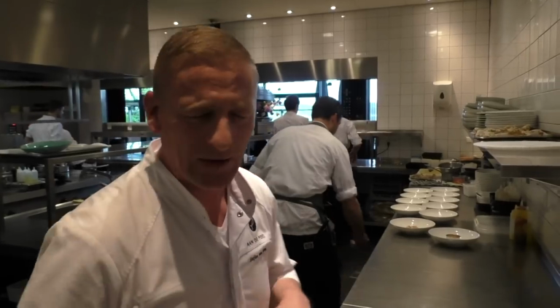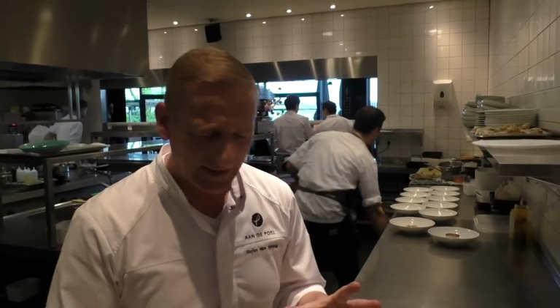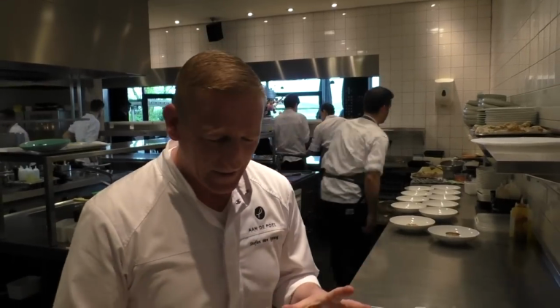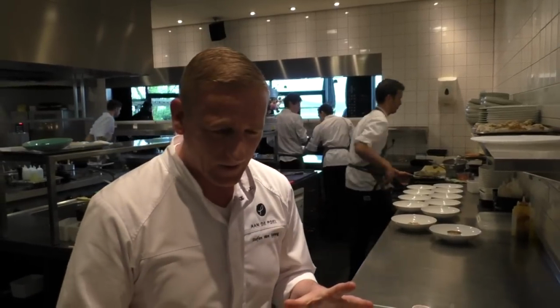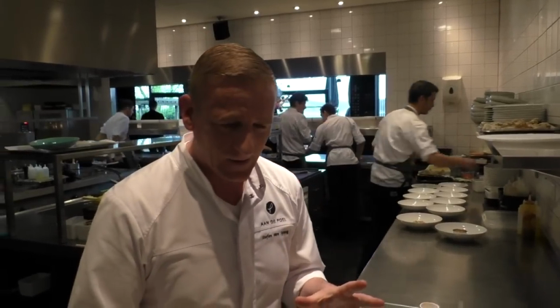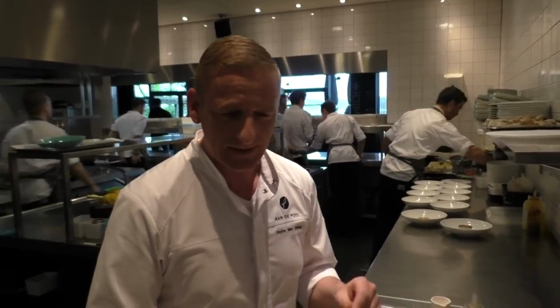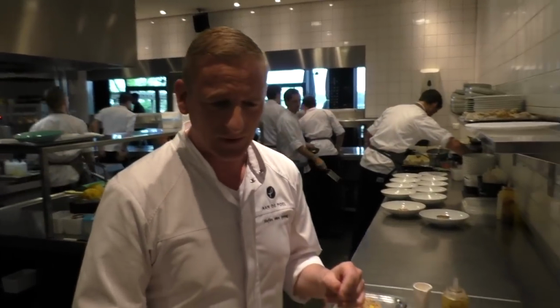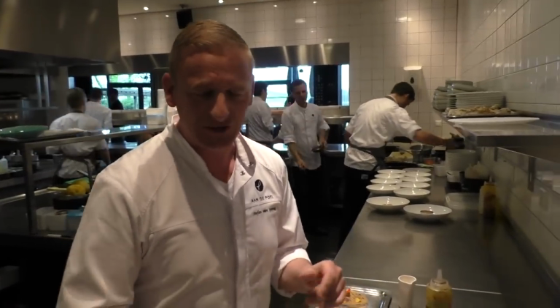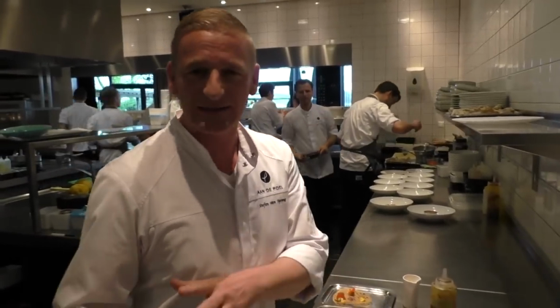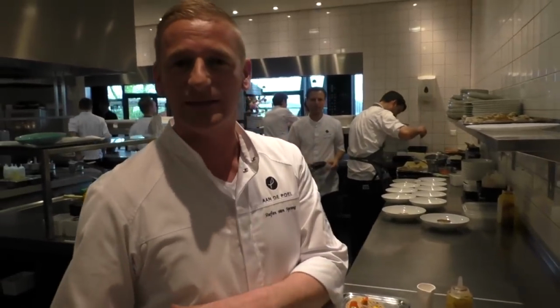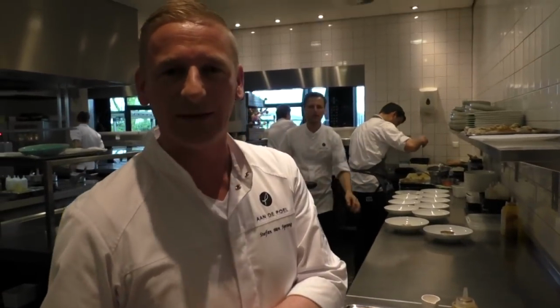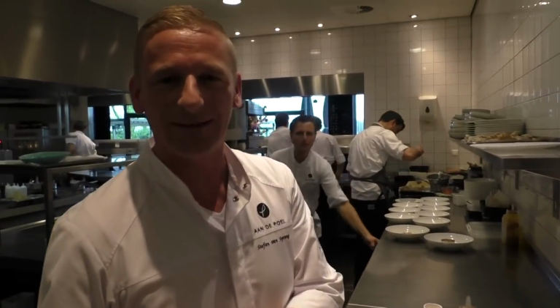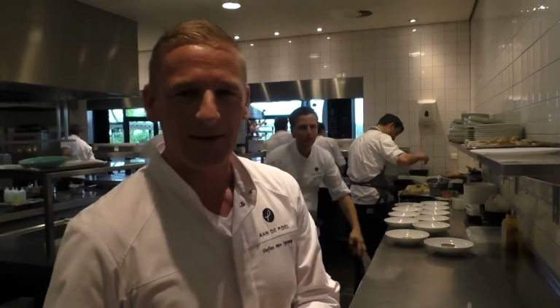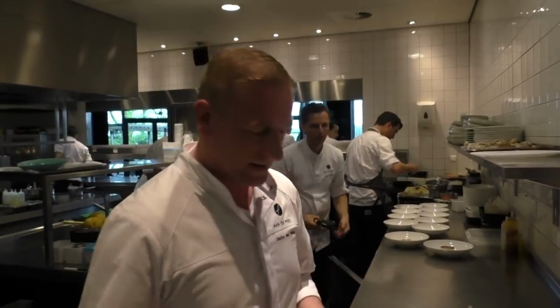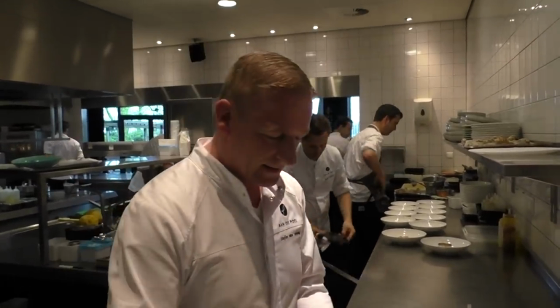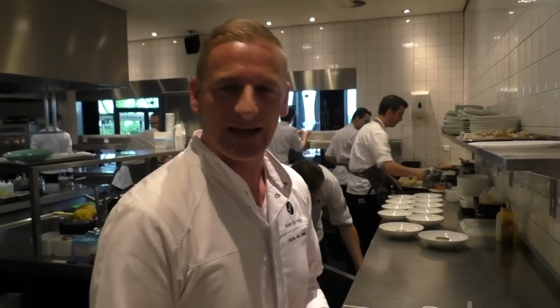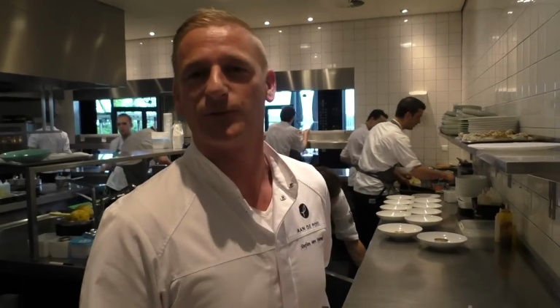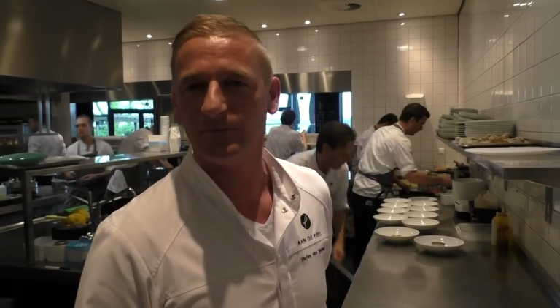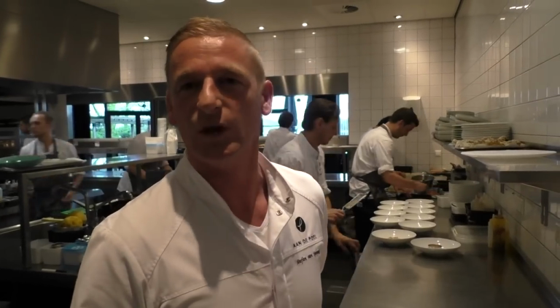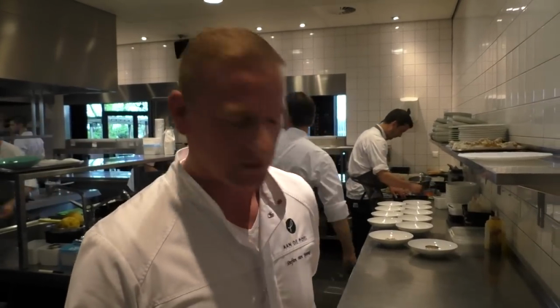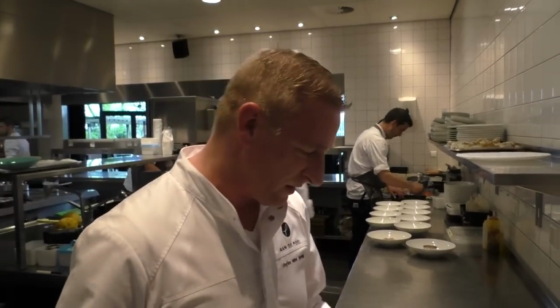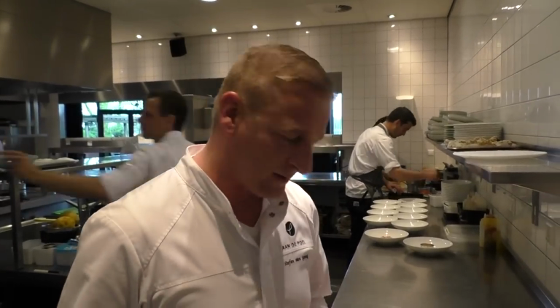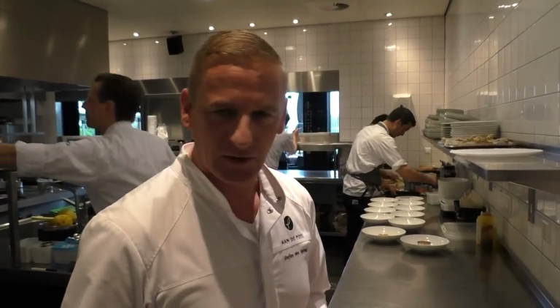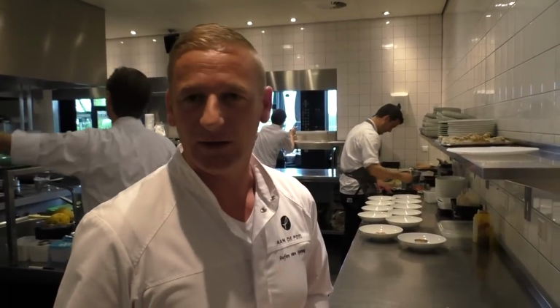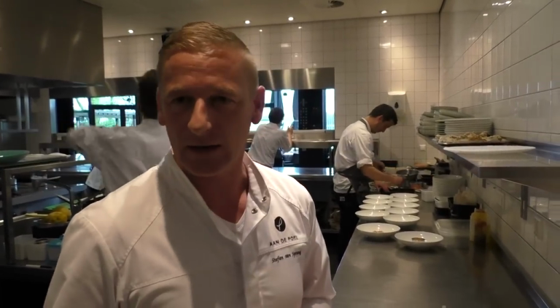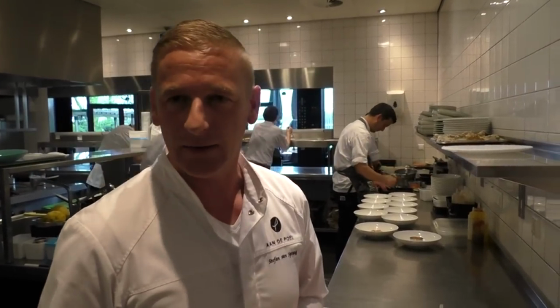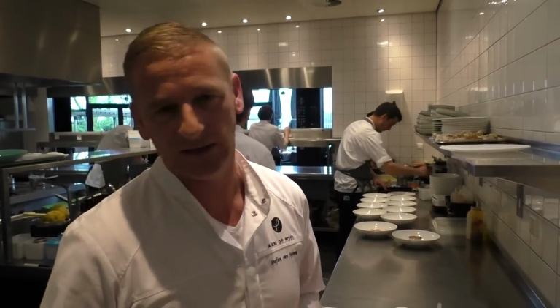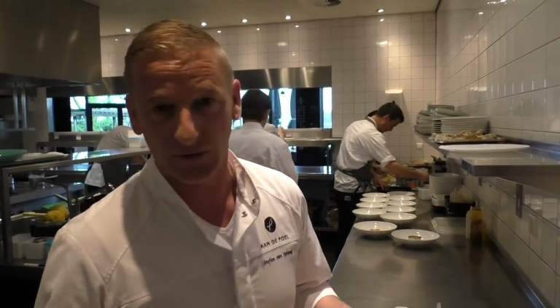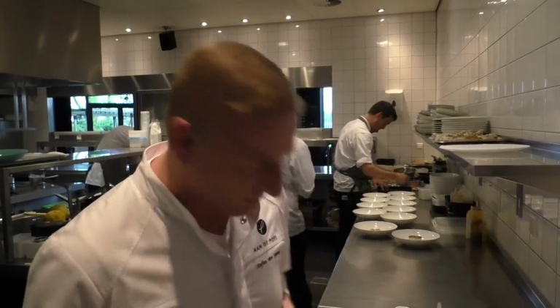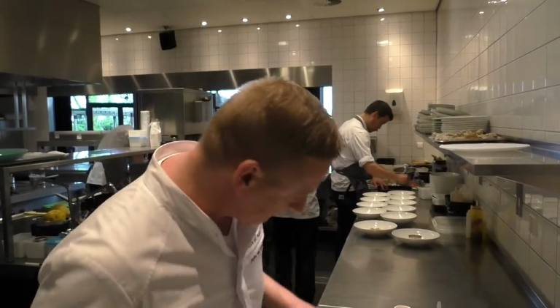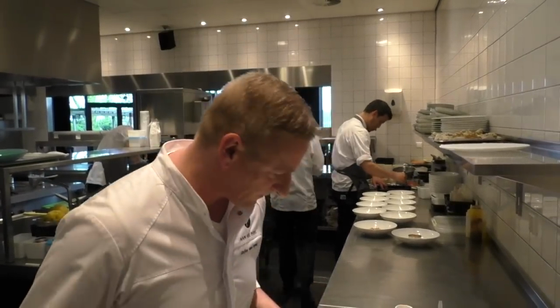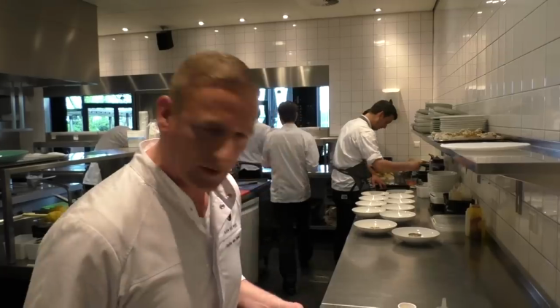I always think yes, I'm going to change this dish, but my guests ask for the lobster with the curry and macadamia. It's very simple, very good.